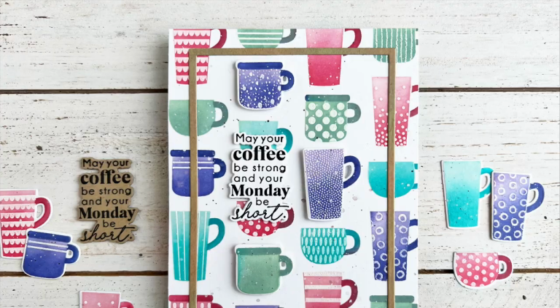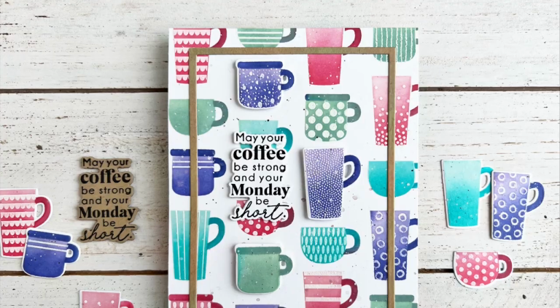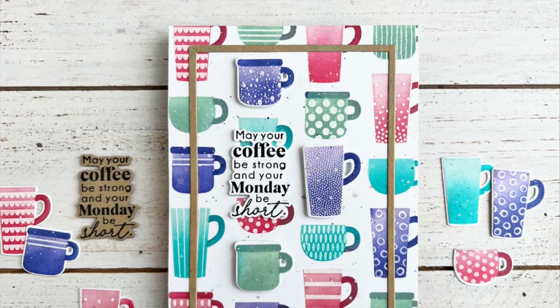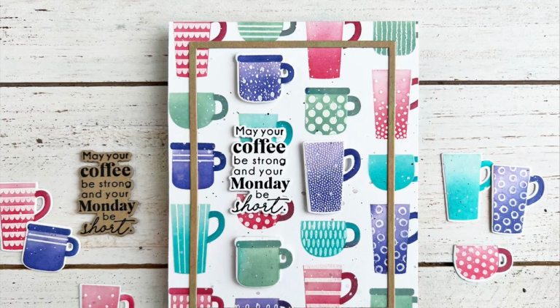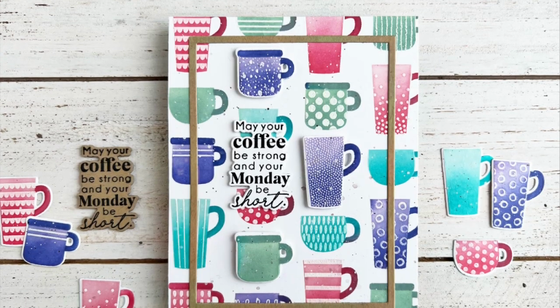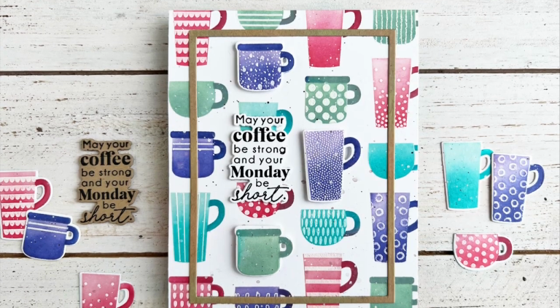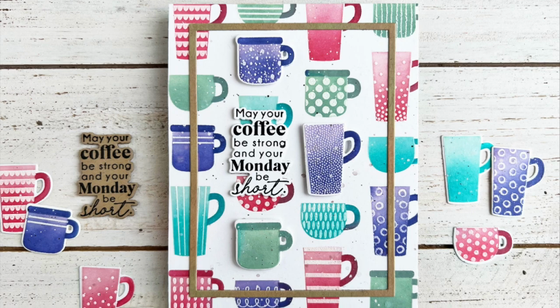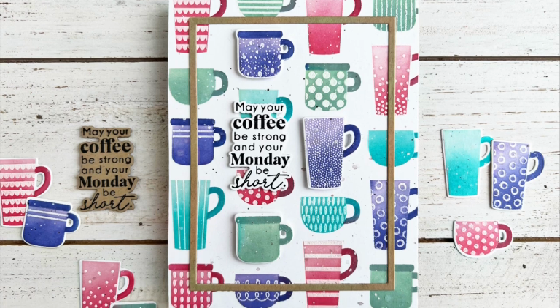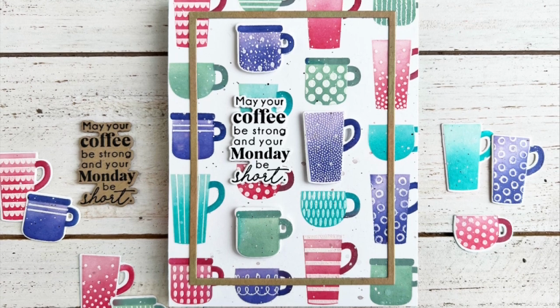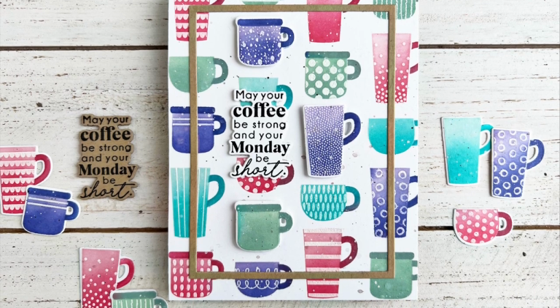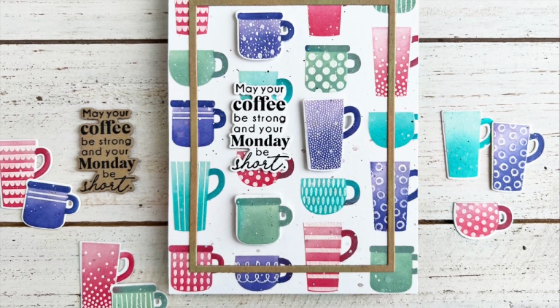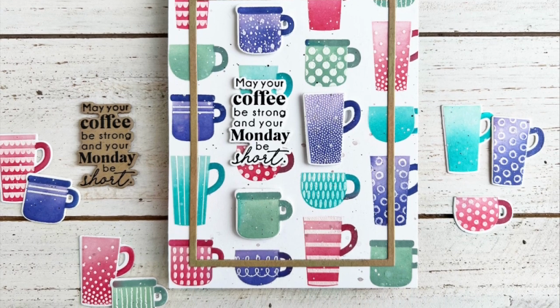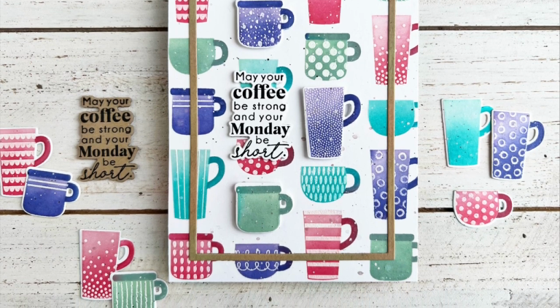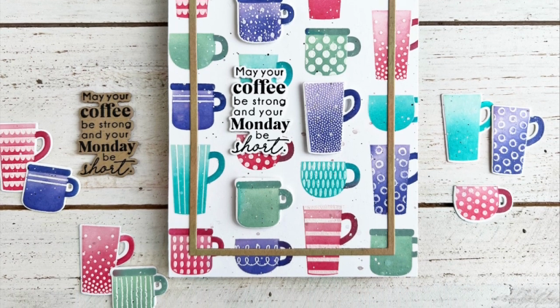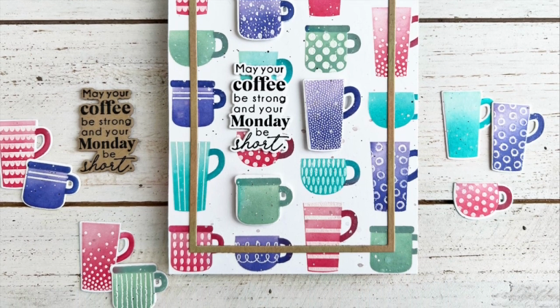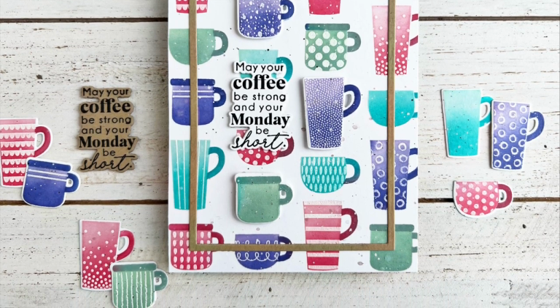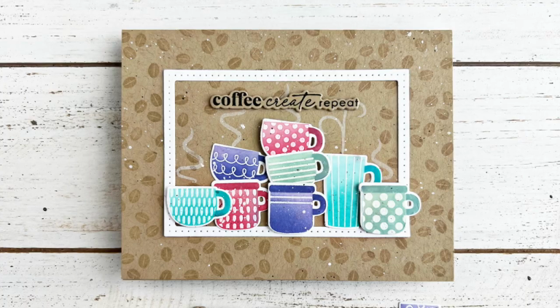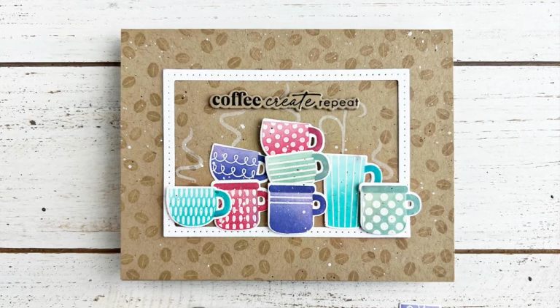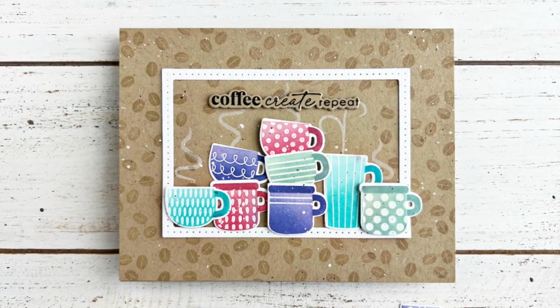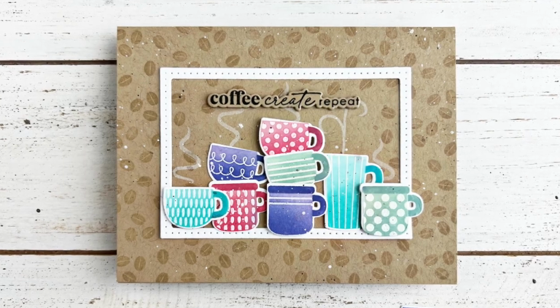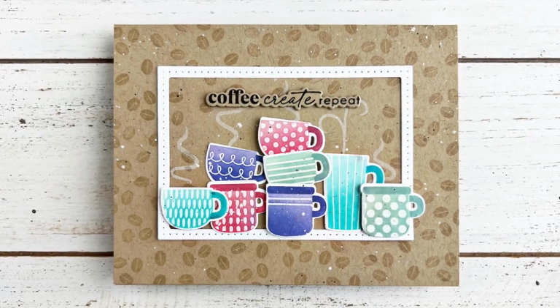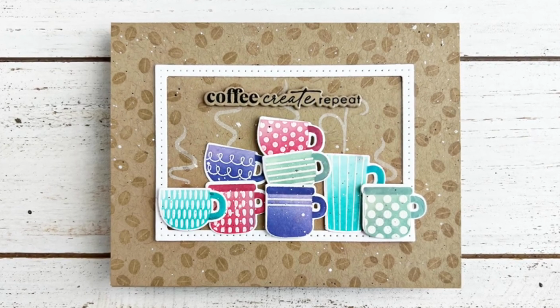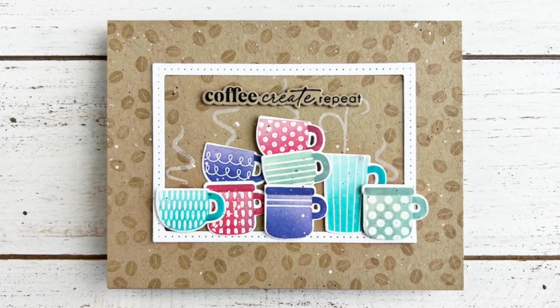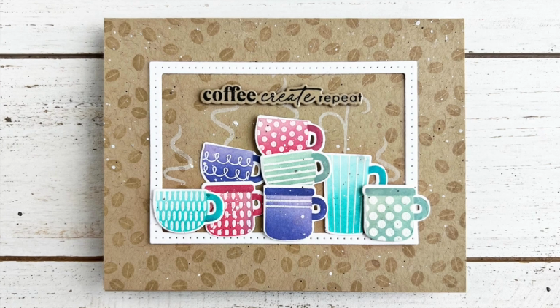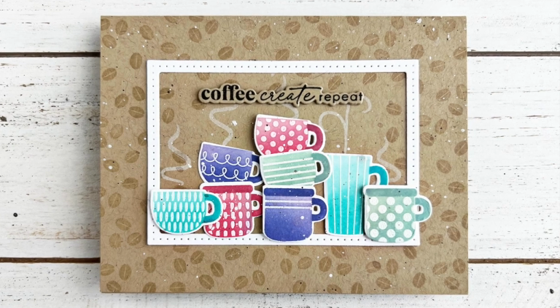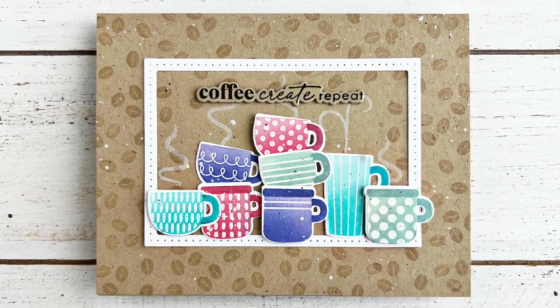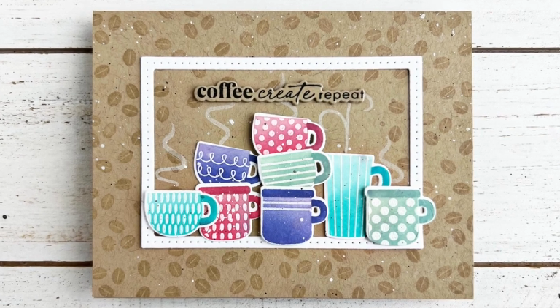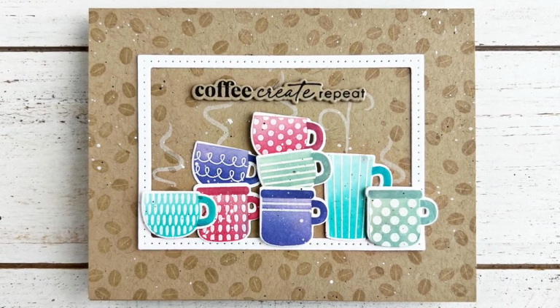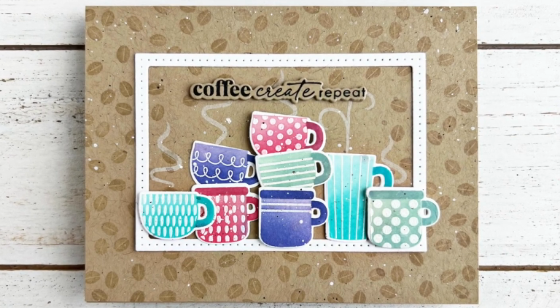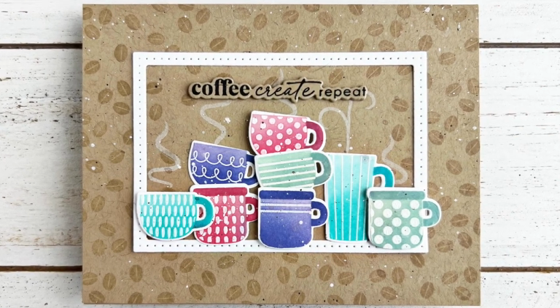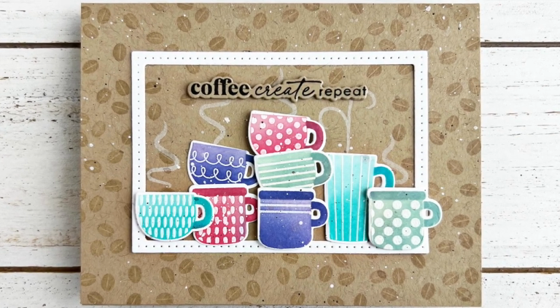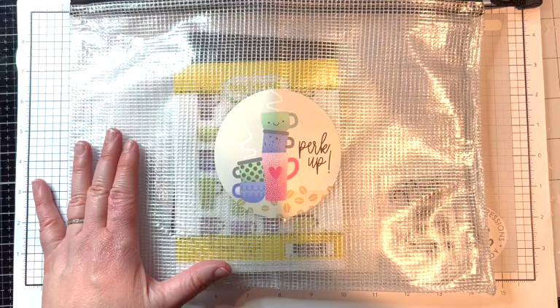Hey everyone, it's Heather Nichols and I am excited to share the new Perk Up card making kit with you. Today I'll share what's in the kit, the extras you can get, and a few projects that I created.